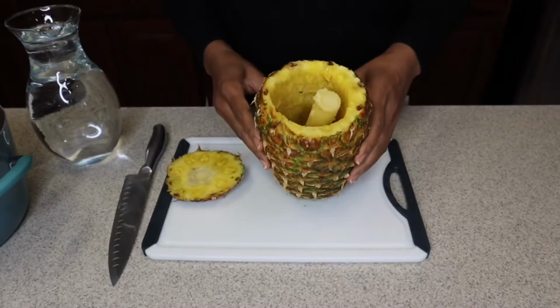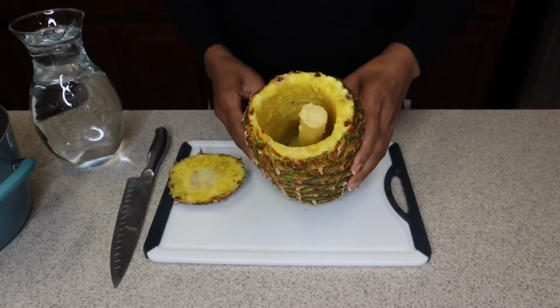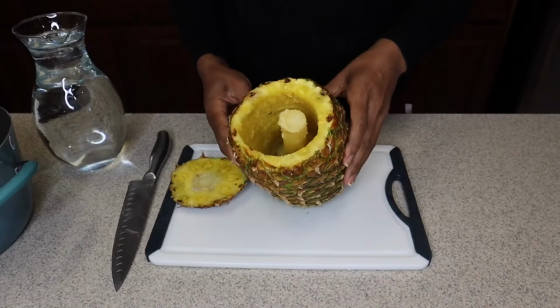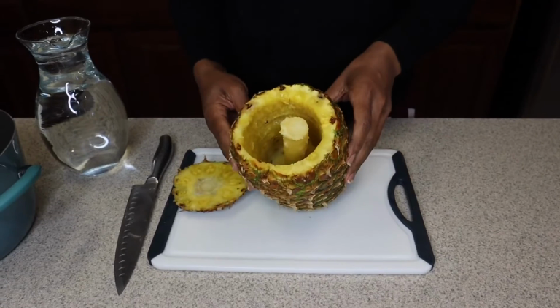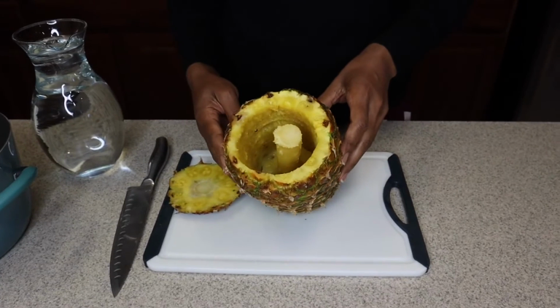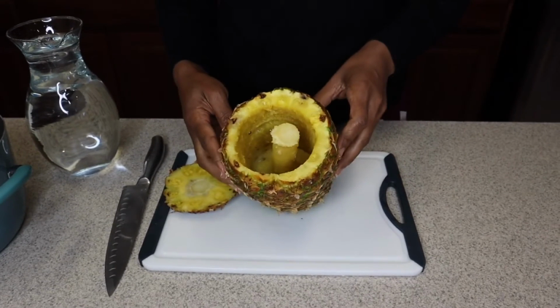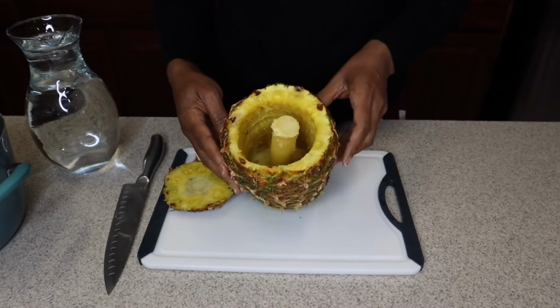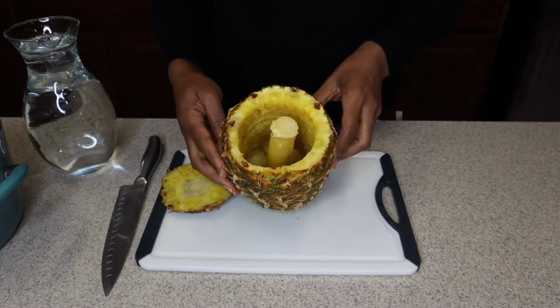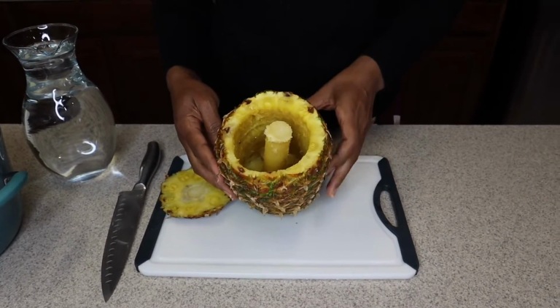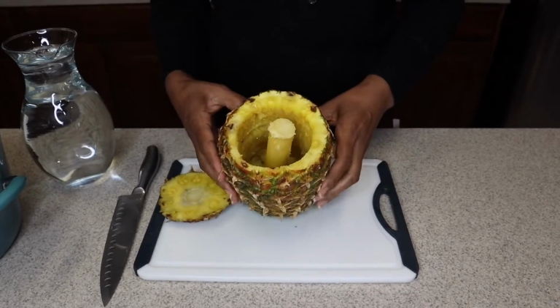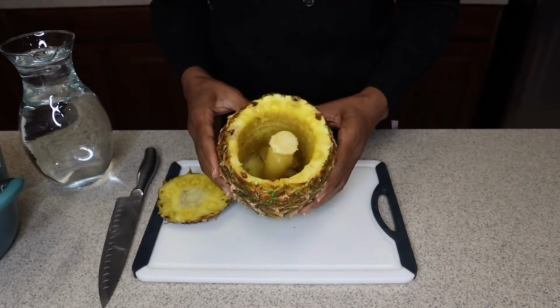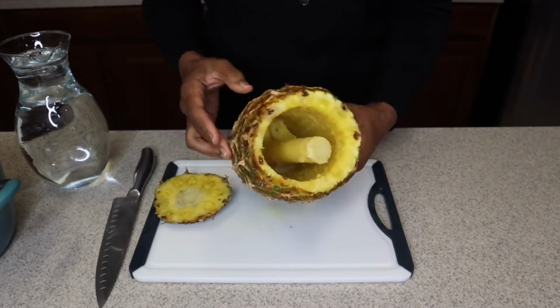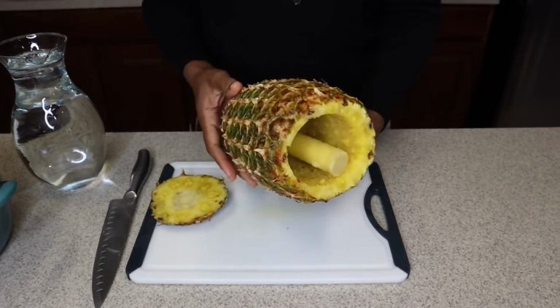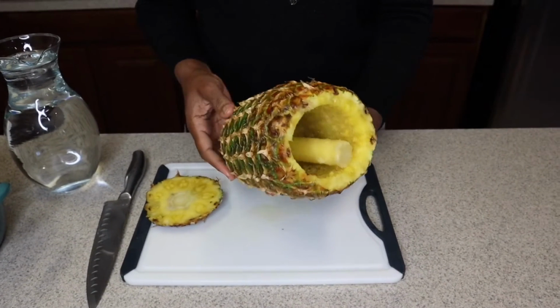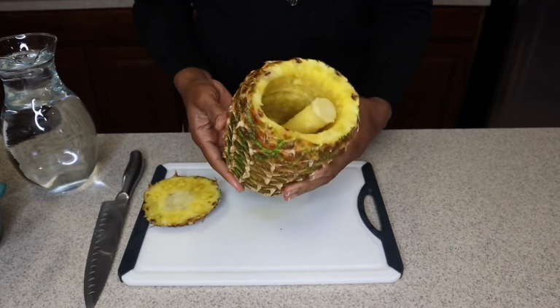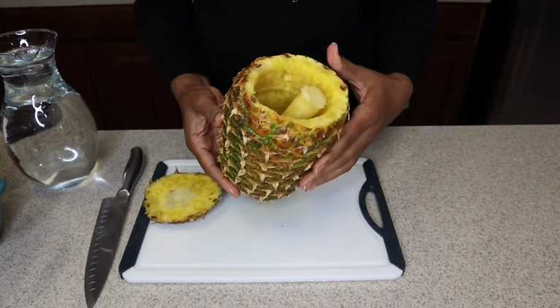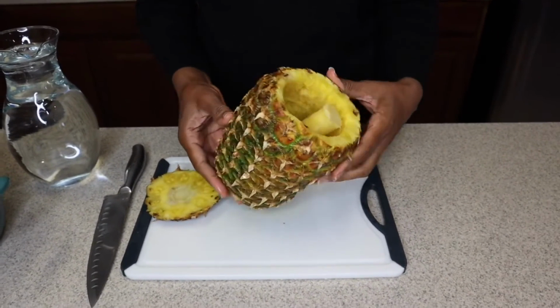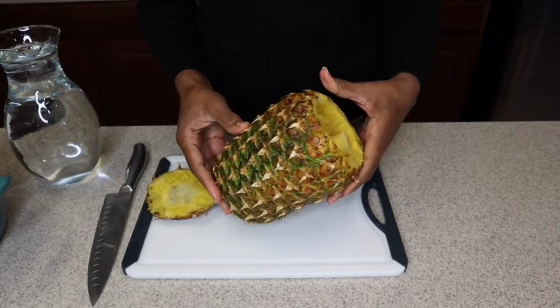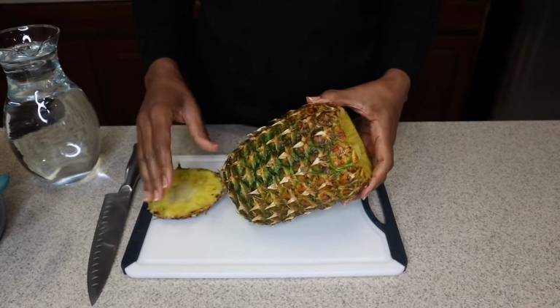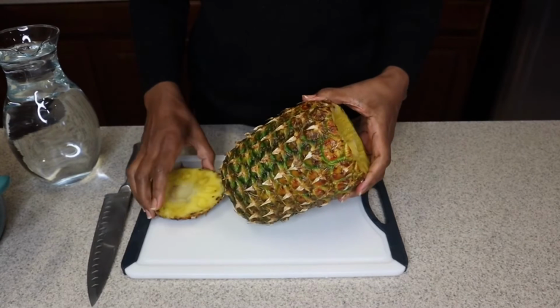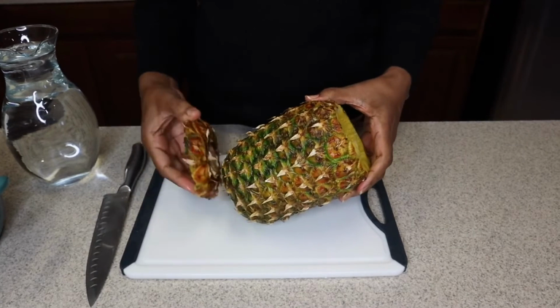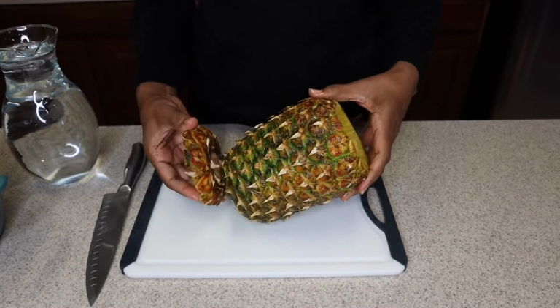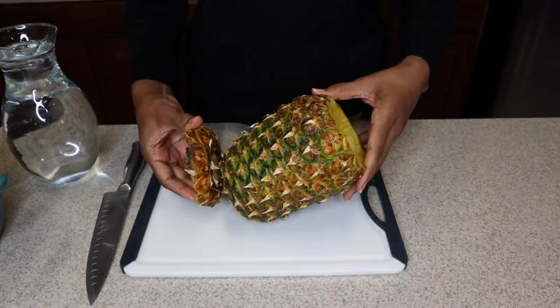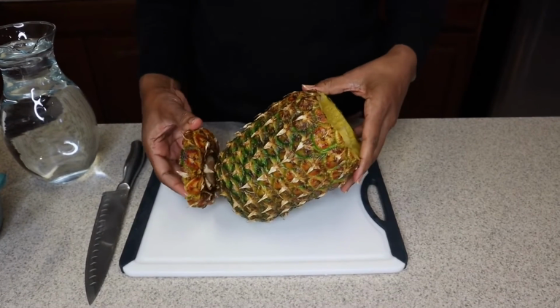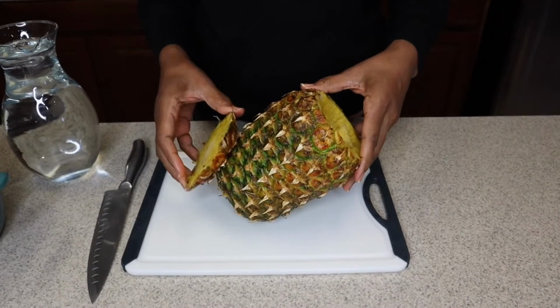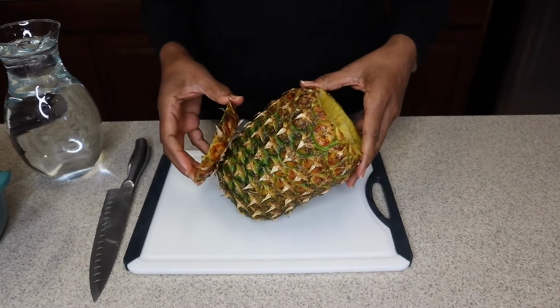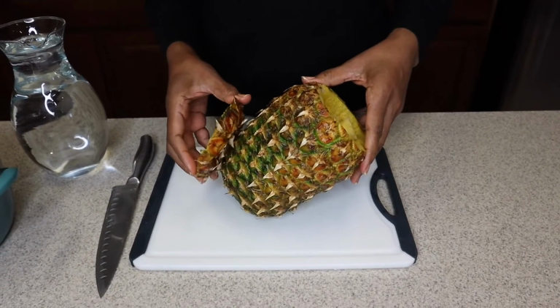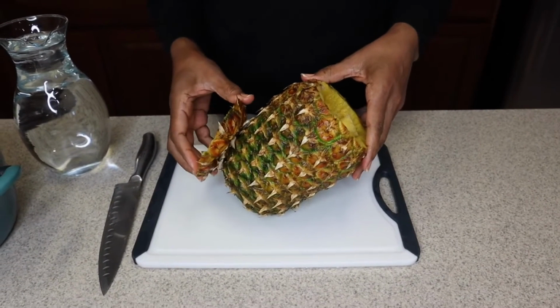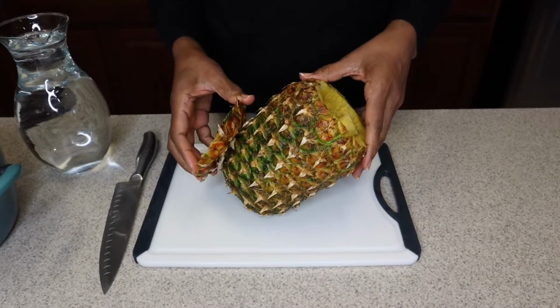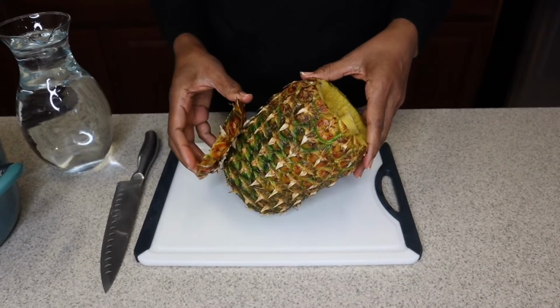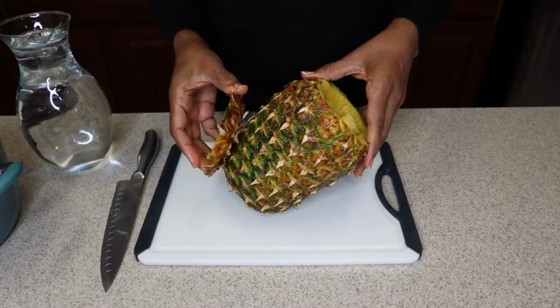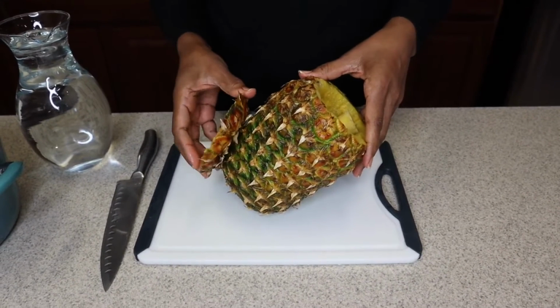As you can see, our pineapple has been taken out and we have this leftover pineapple skin. And guys, I do not throw this away because I use it to make my pineapple drink.